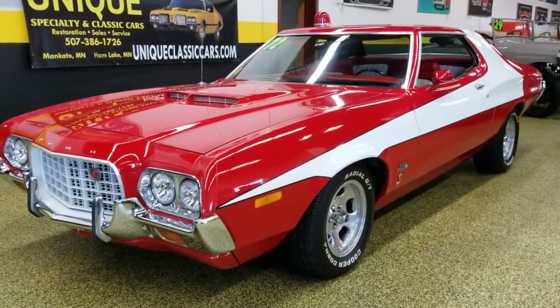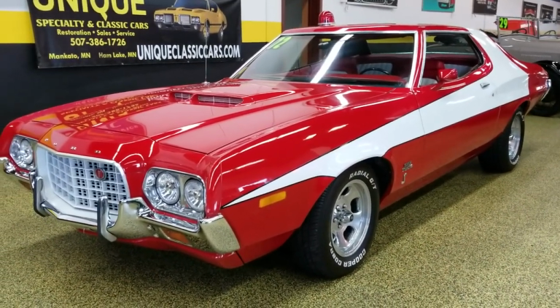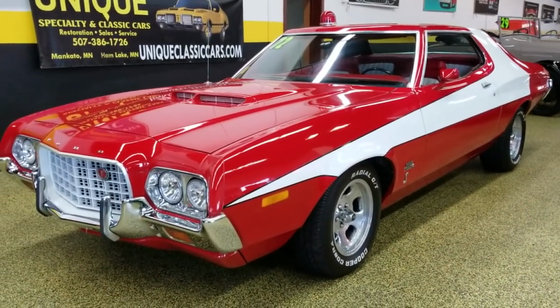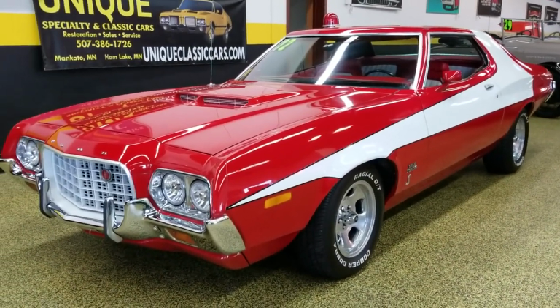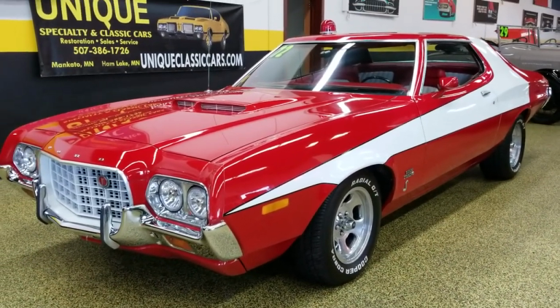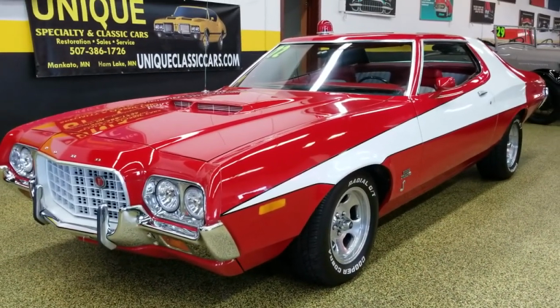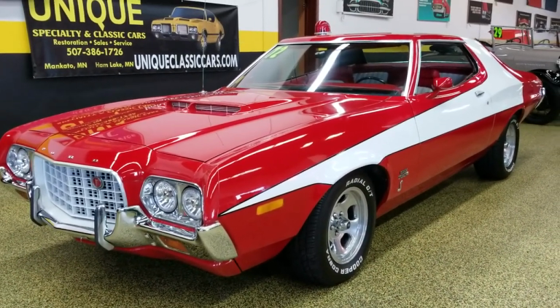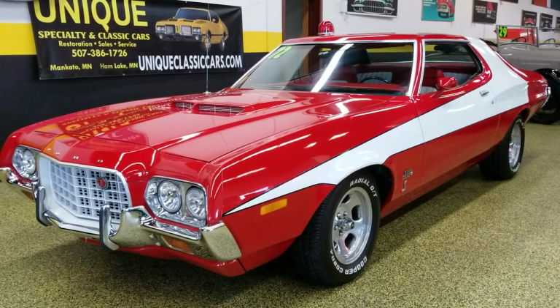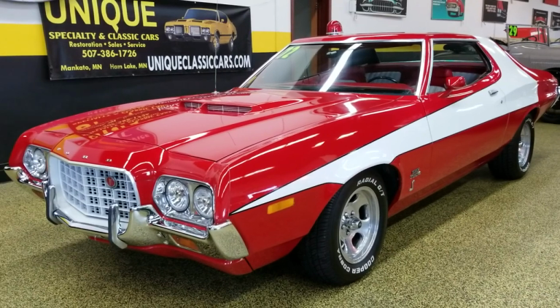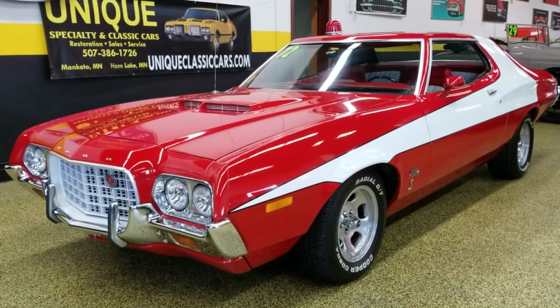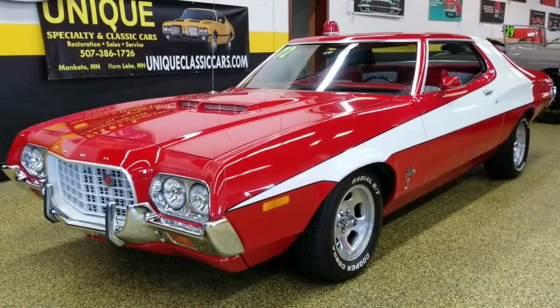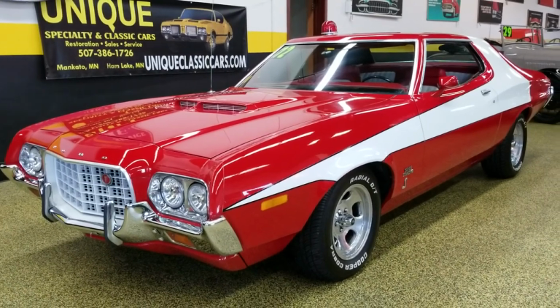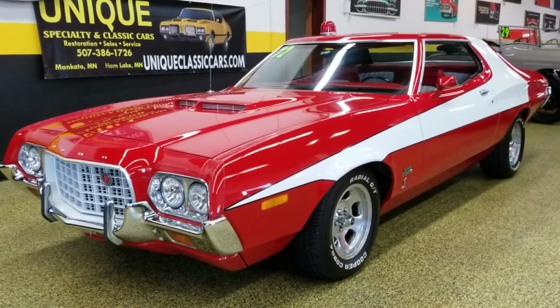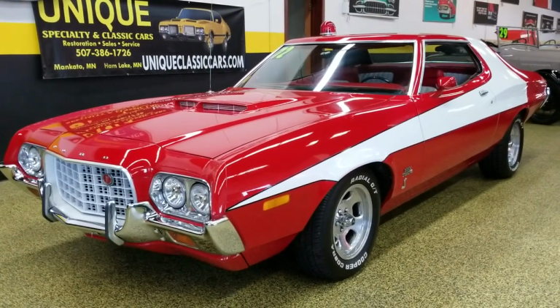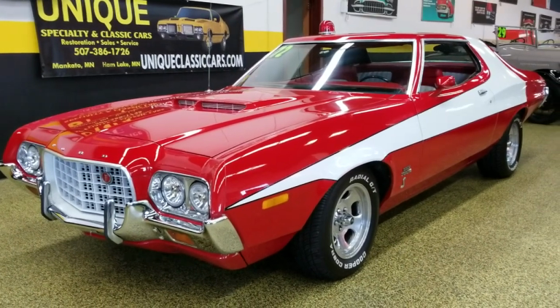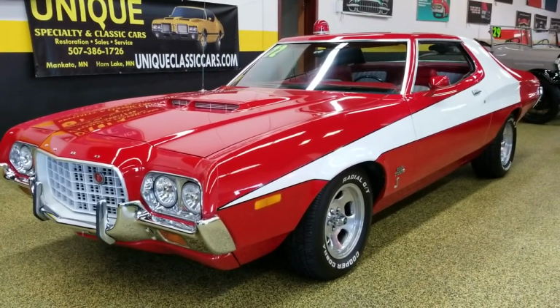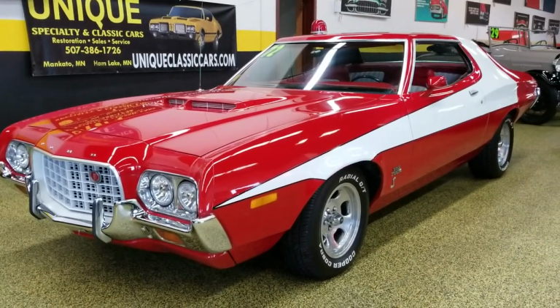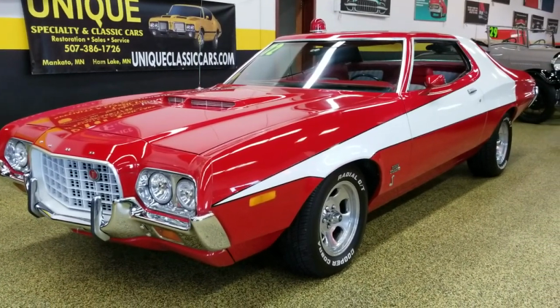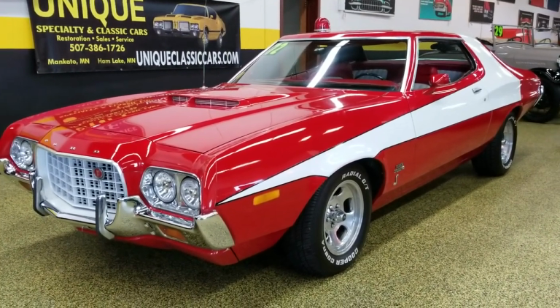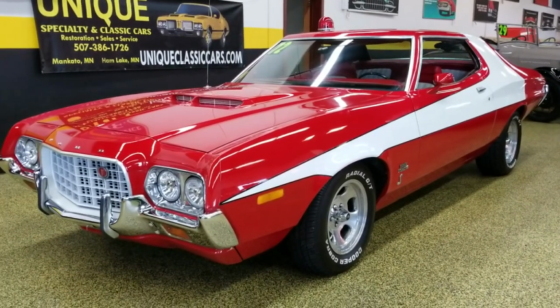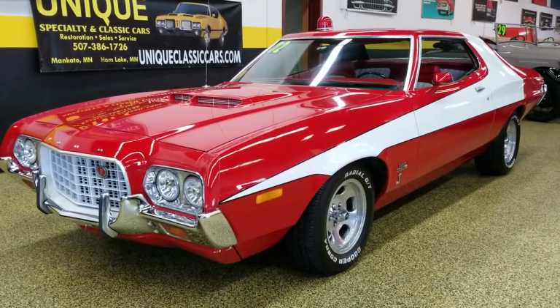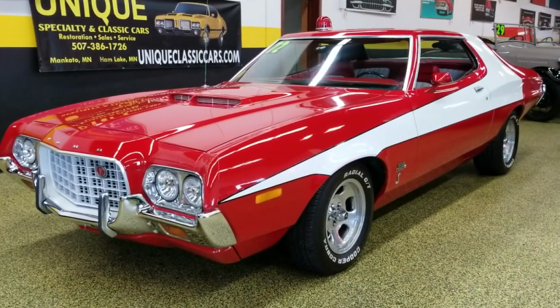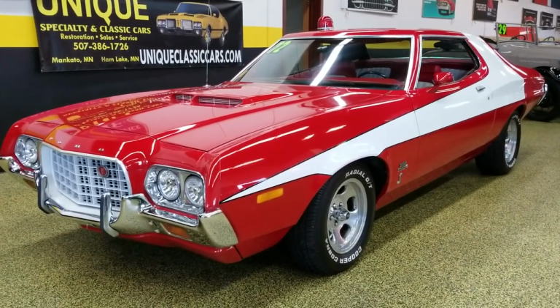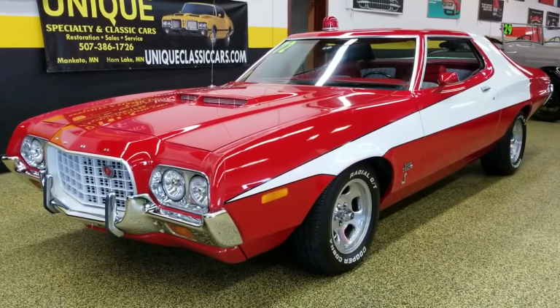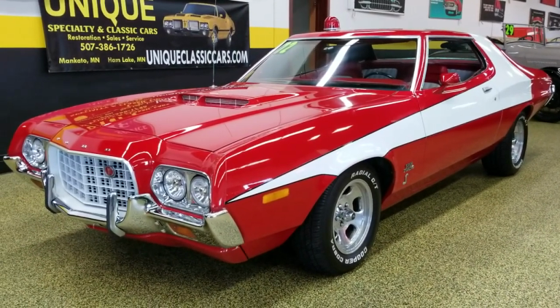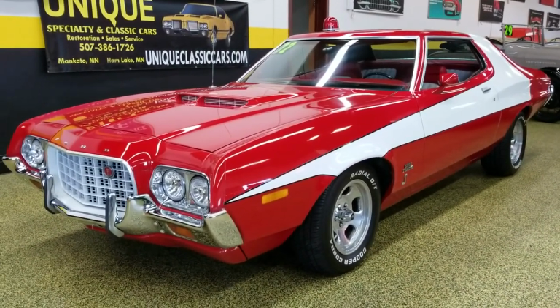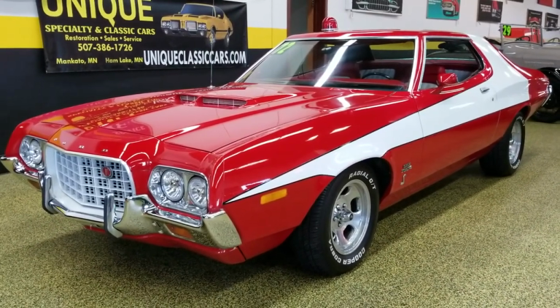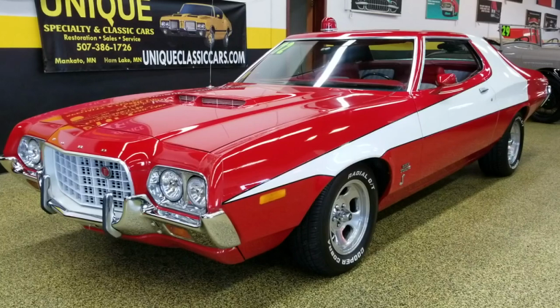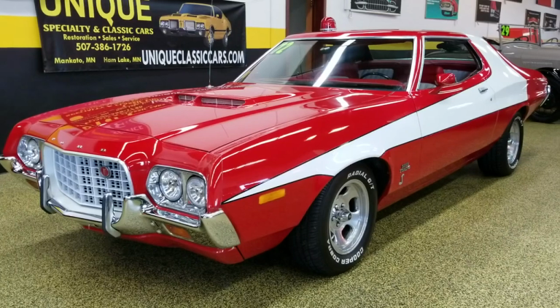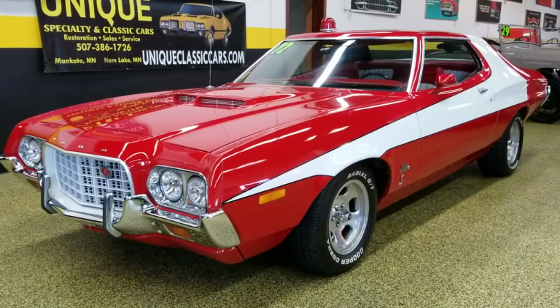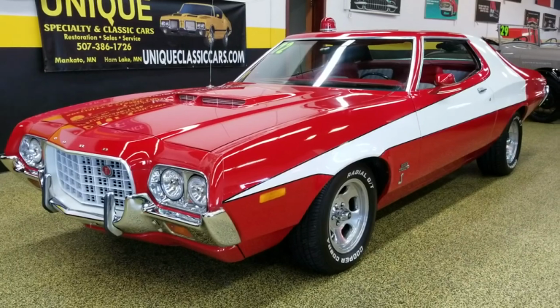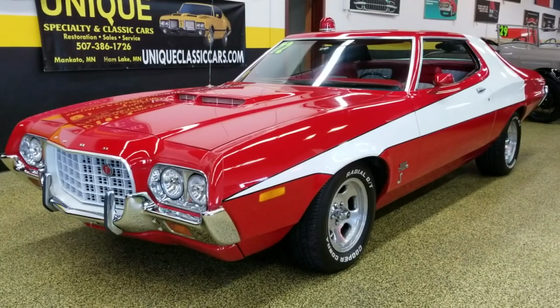Nice driver is what we call it. Give us a call at 507-386-1726. If you'd like to check out the underside pictures, interior, engine bay, any of those pictures, you can check them out at uniqueclassiccars.com.